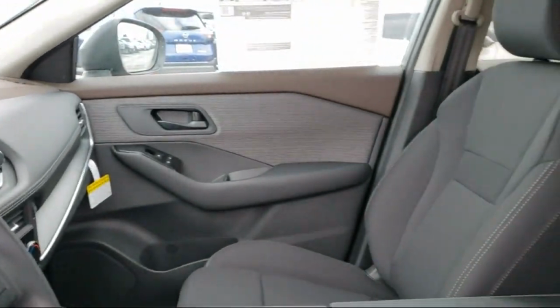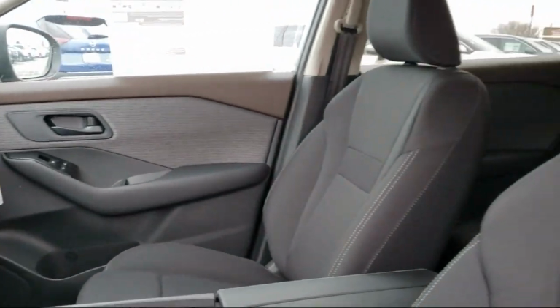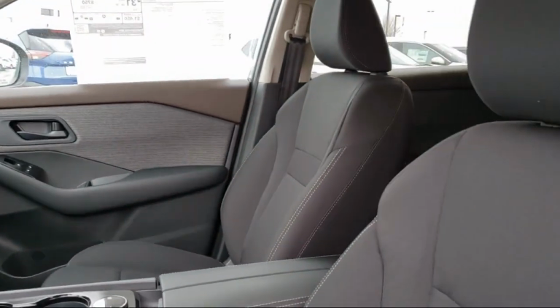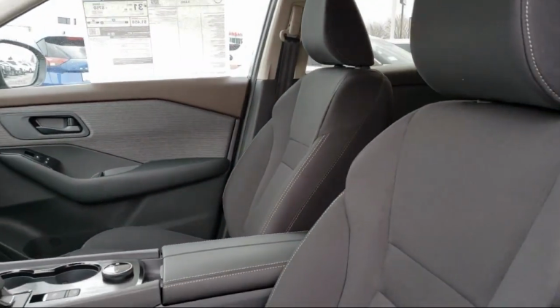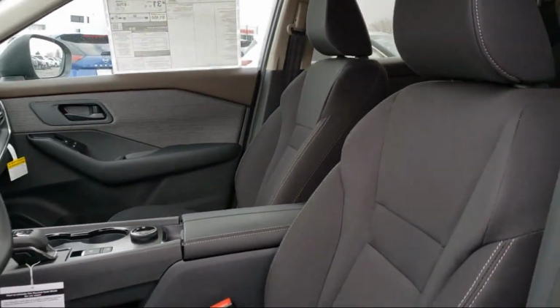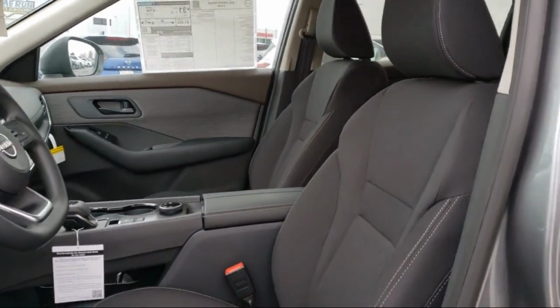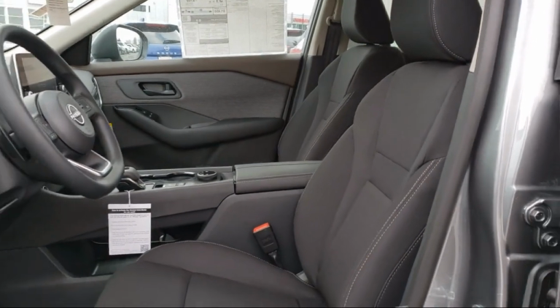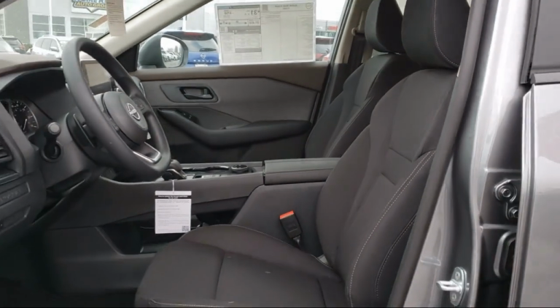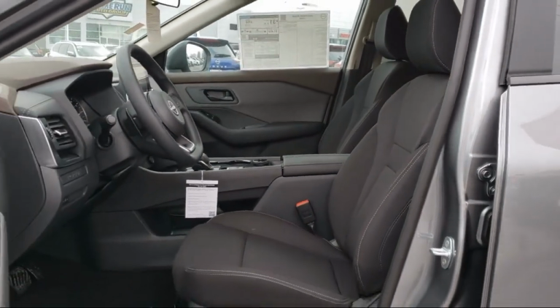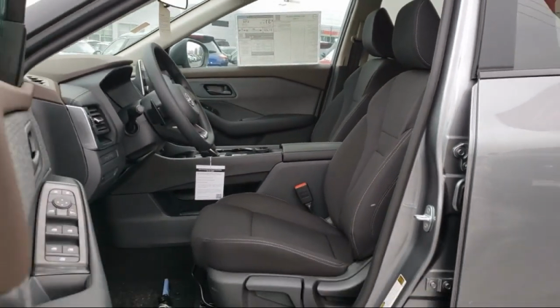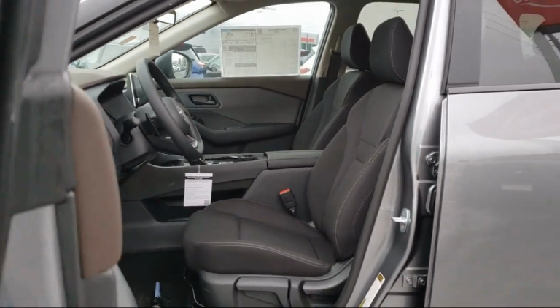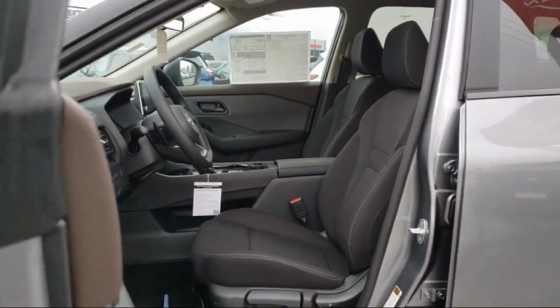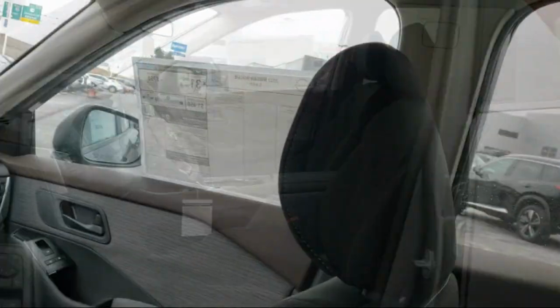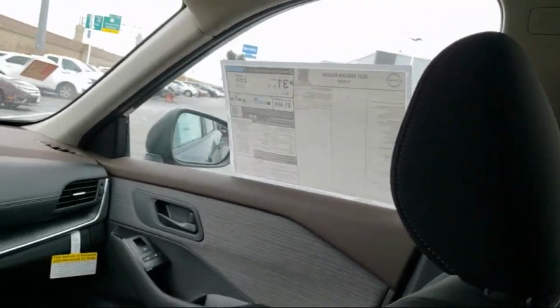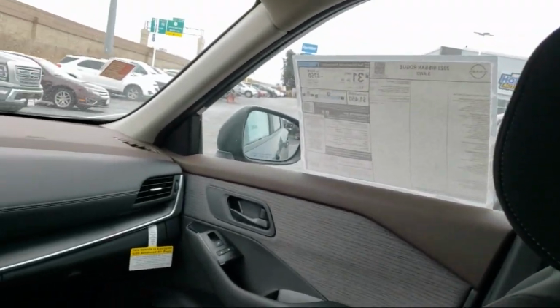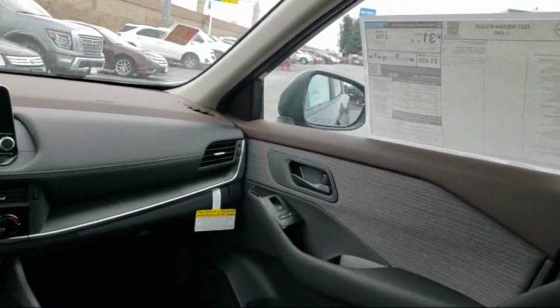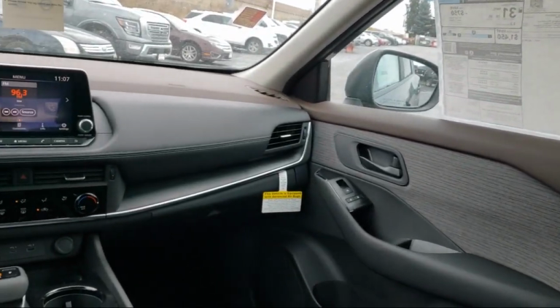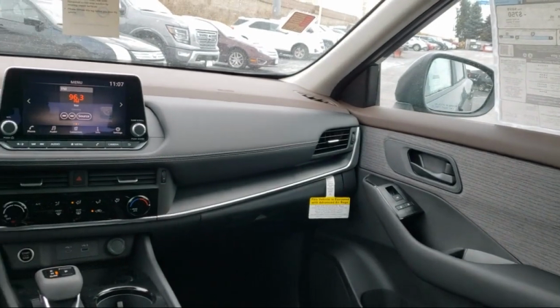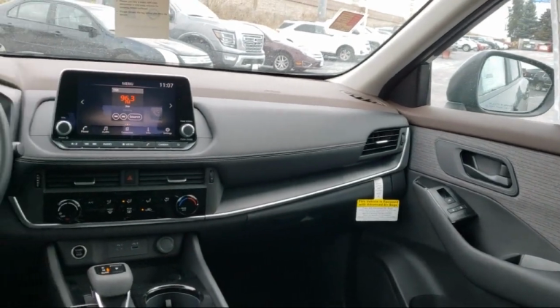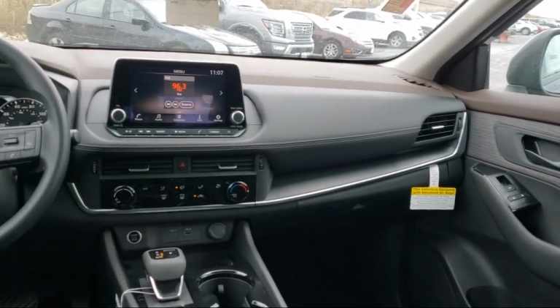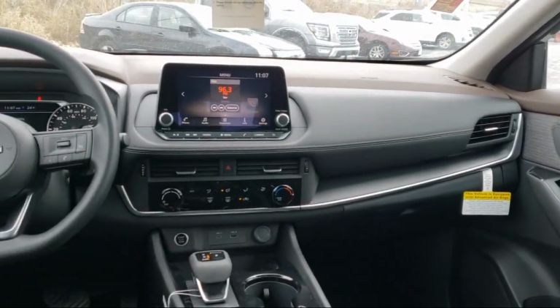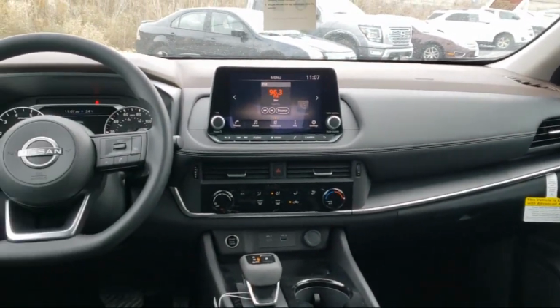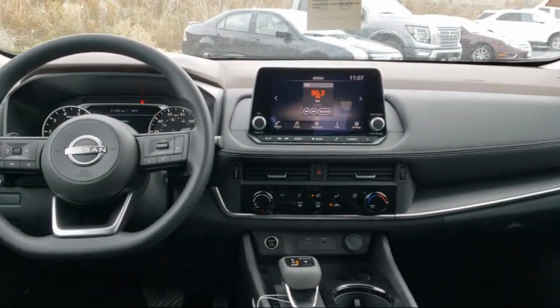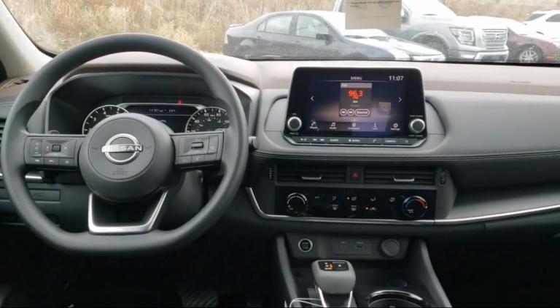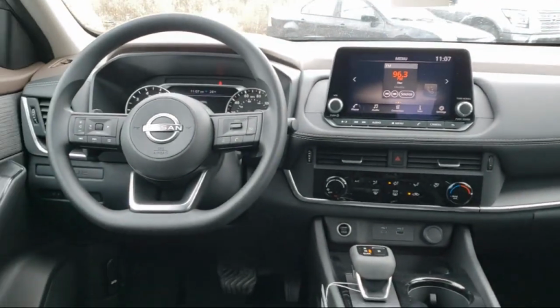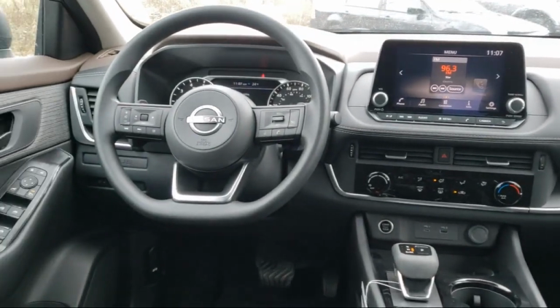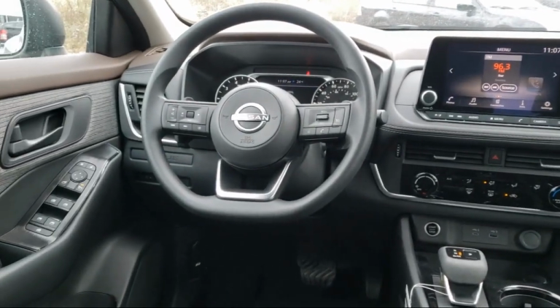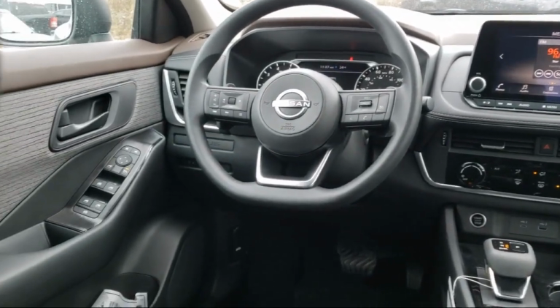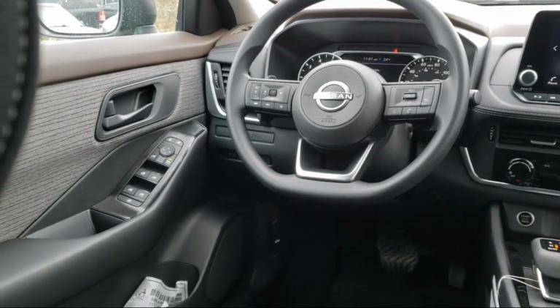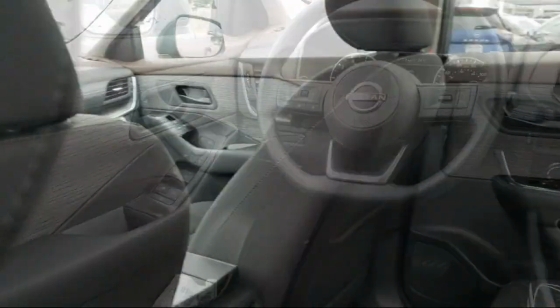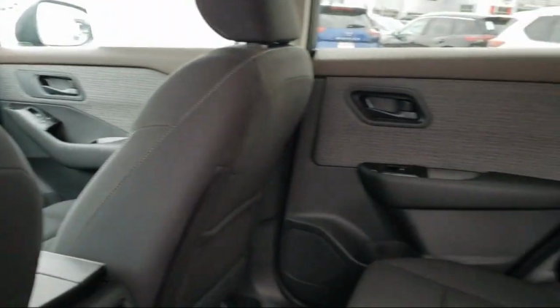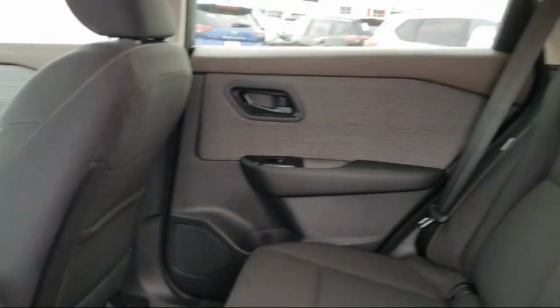Here at Janesville Nissan, customer service is our top priority. Our friendly and experienced staff will make the transition into your next vehicle as smooth as can be. We care about our customers and we want to make sure that you drive away in a vehicle that is just right for you.